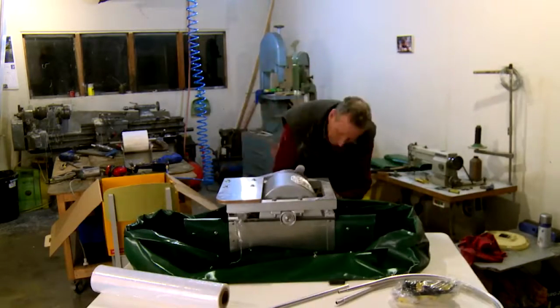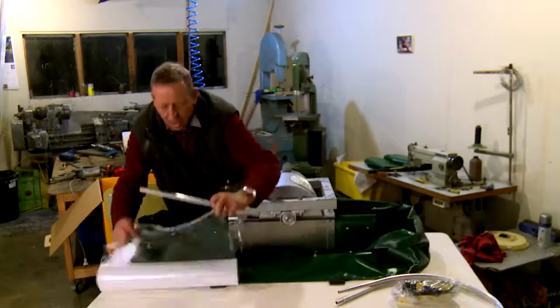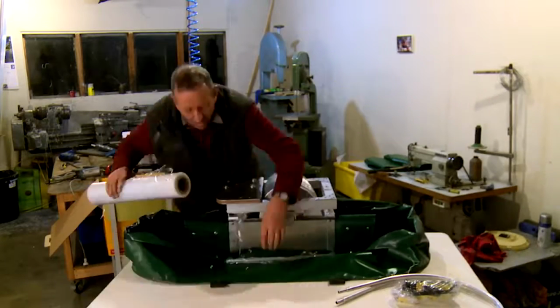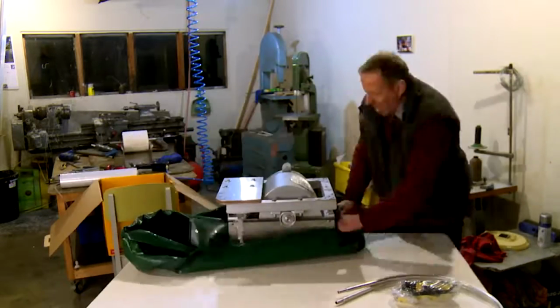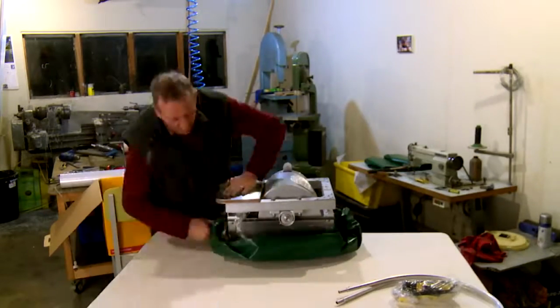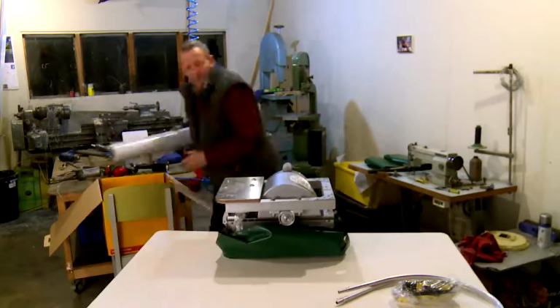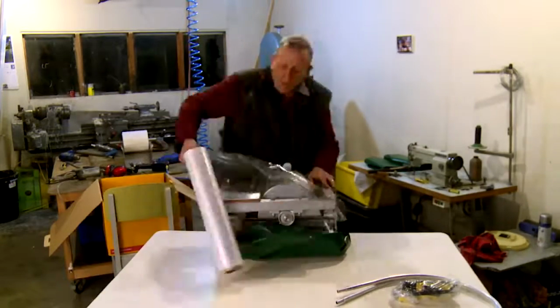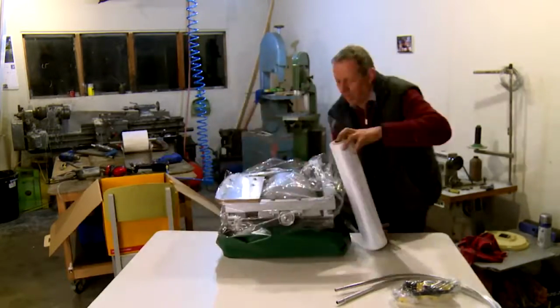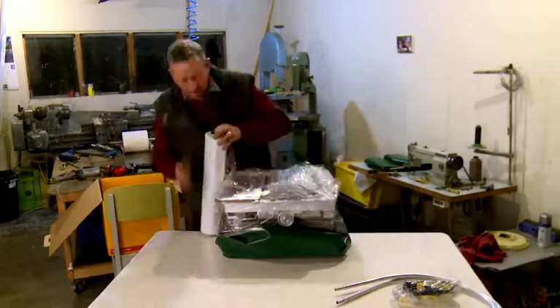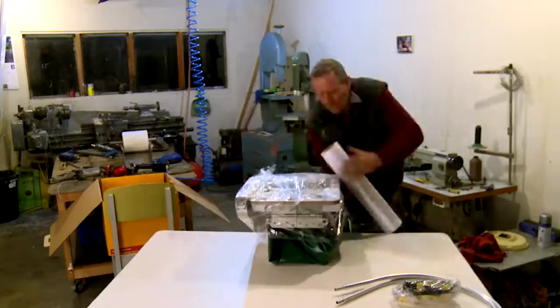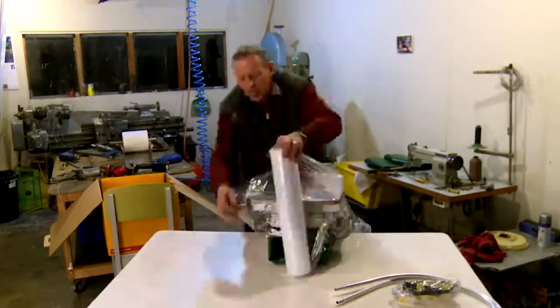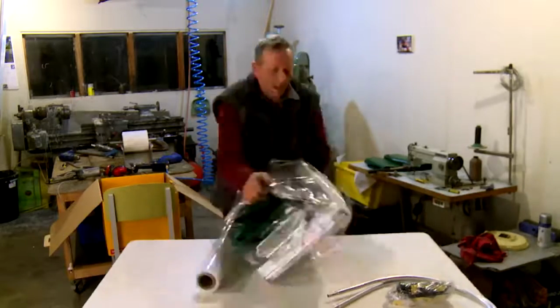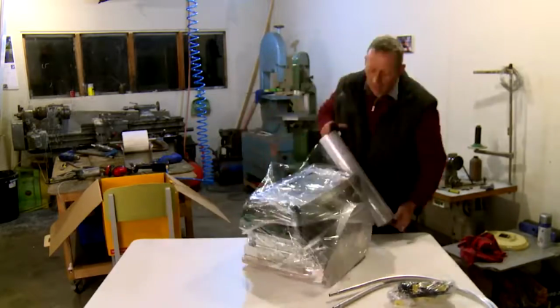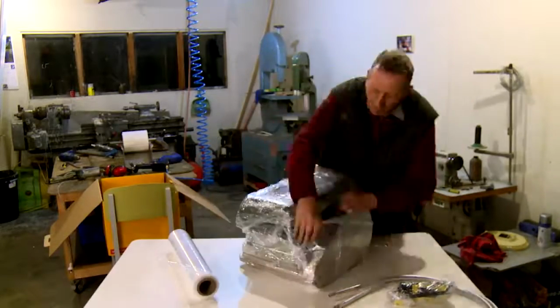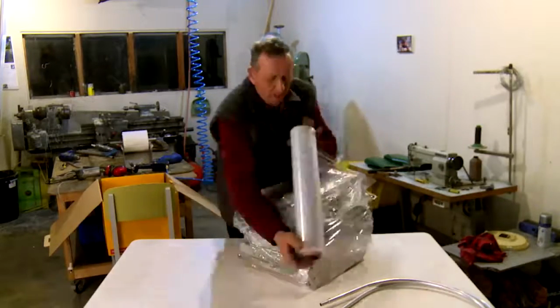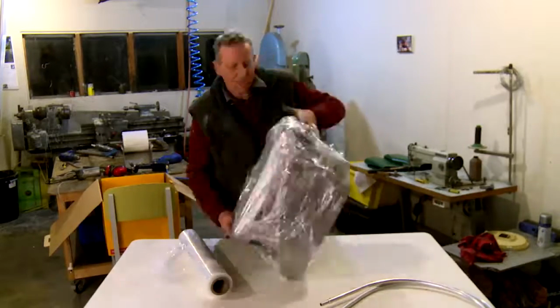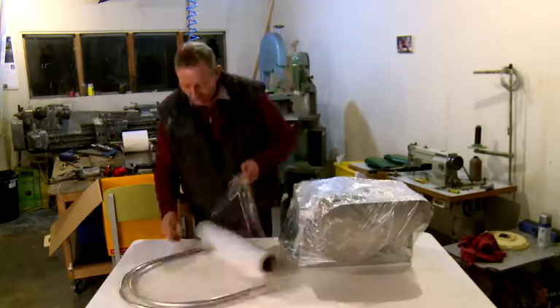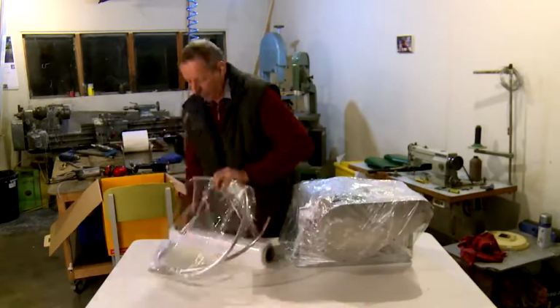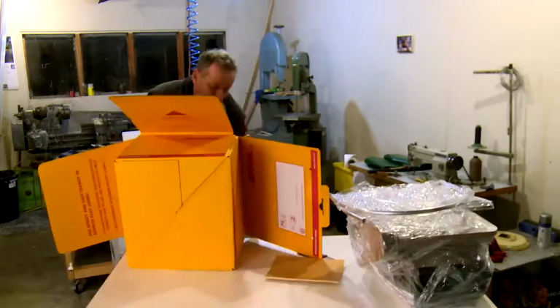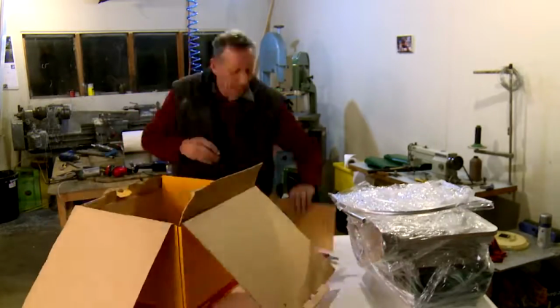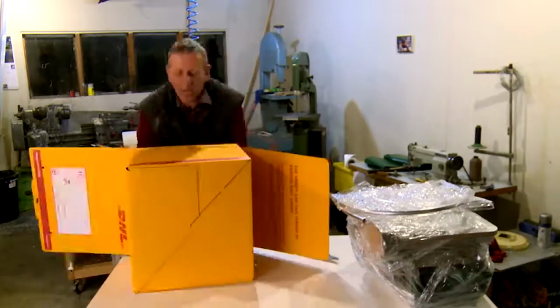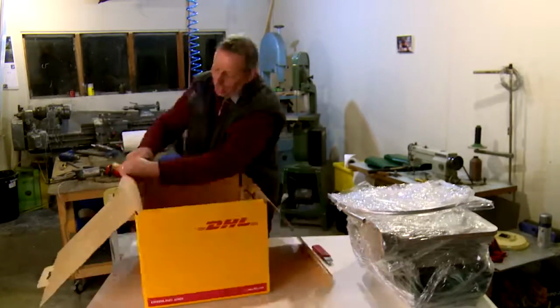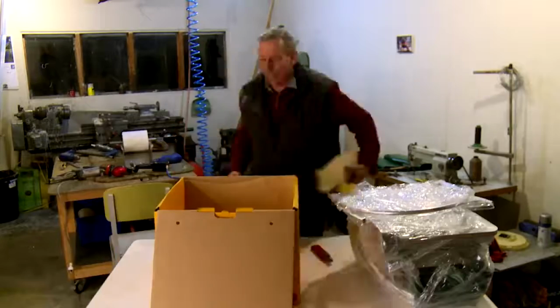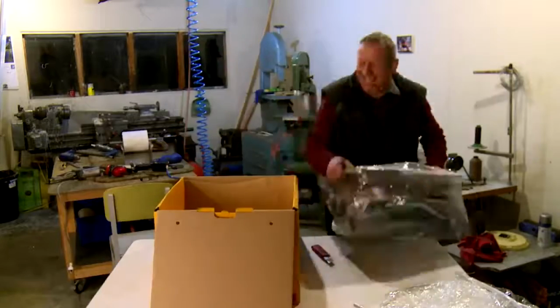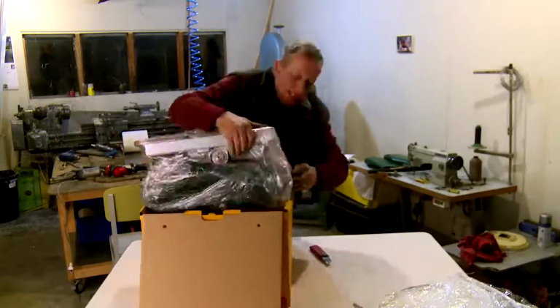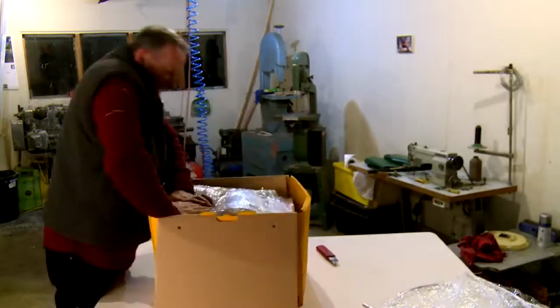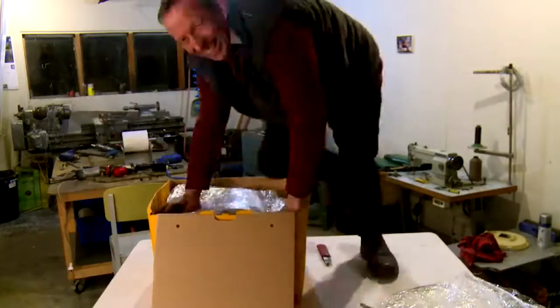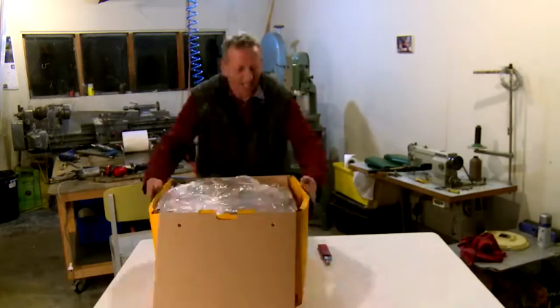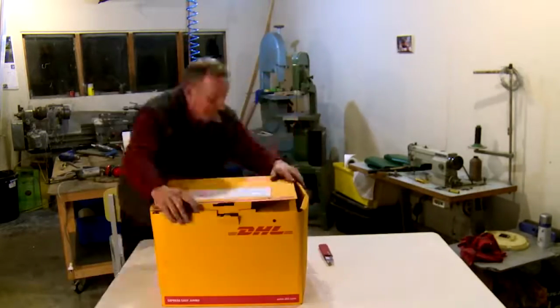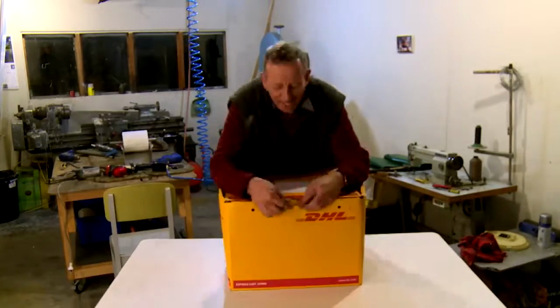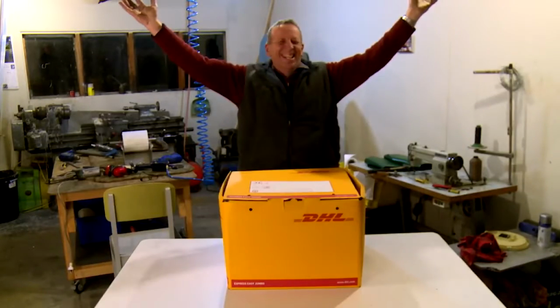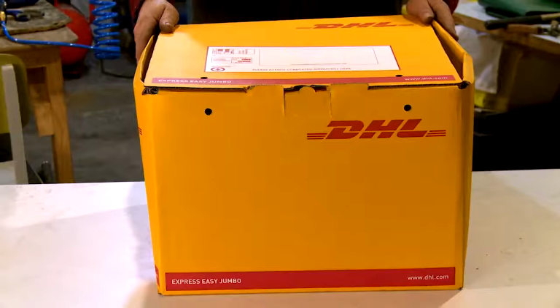Hollander machine meets flat-packed Ikea. Come on, push — and it's in. Back of the net.